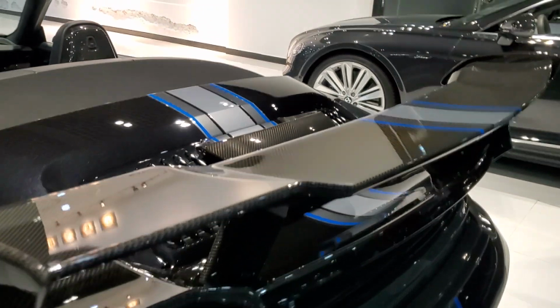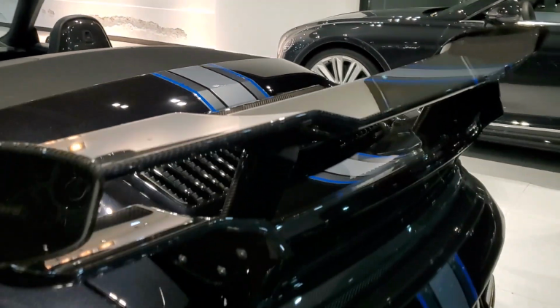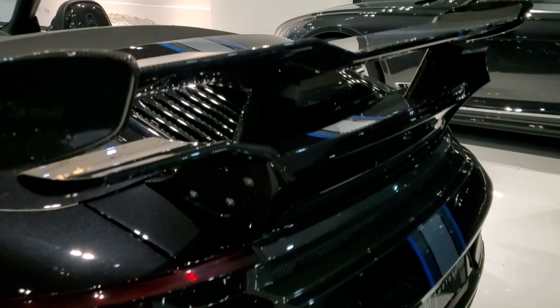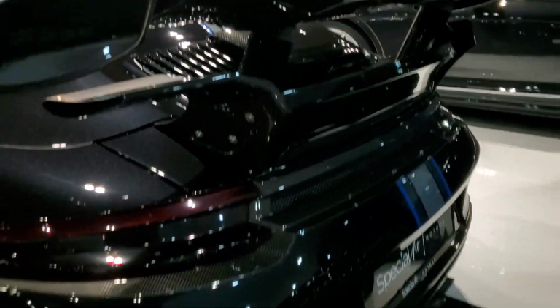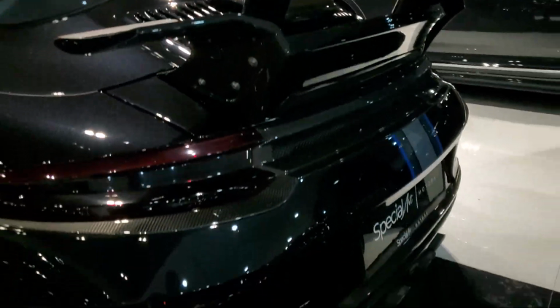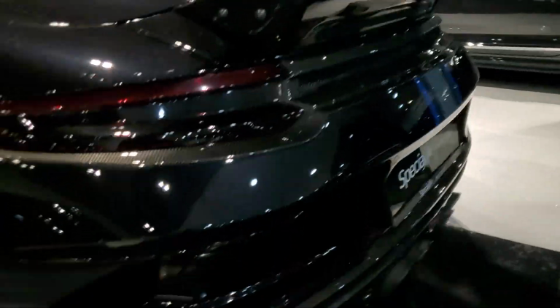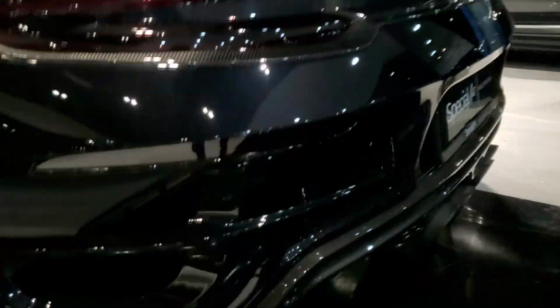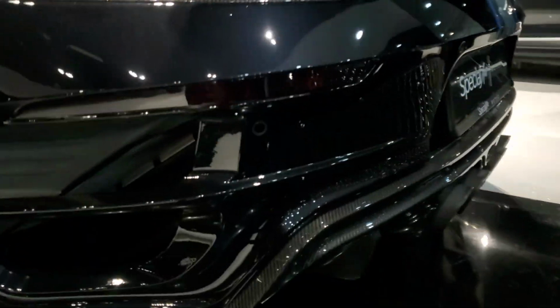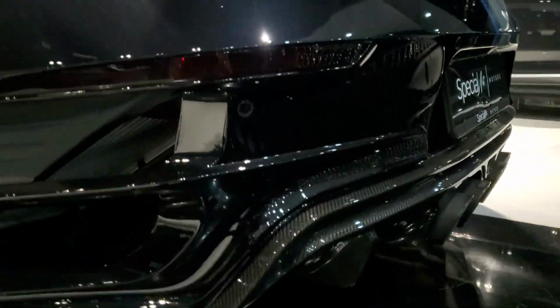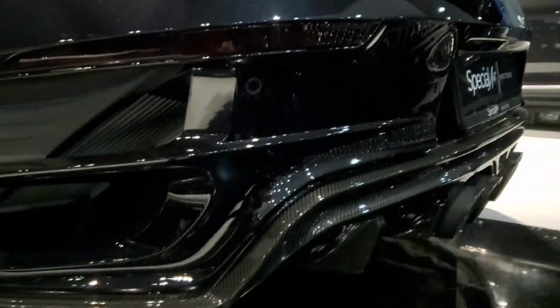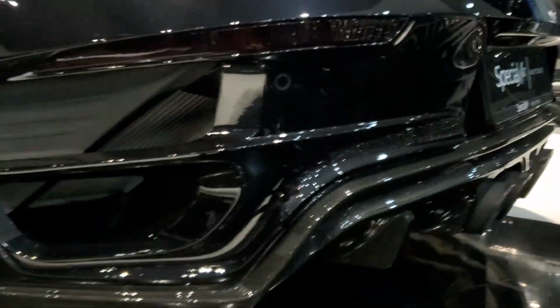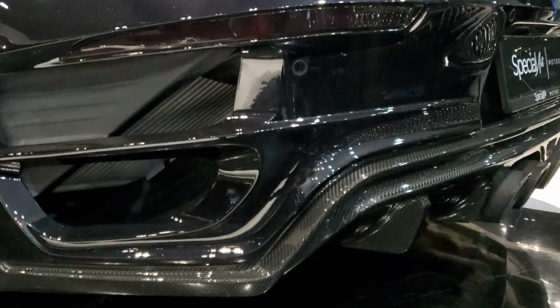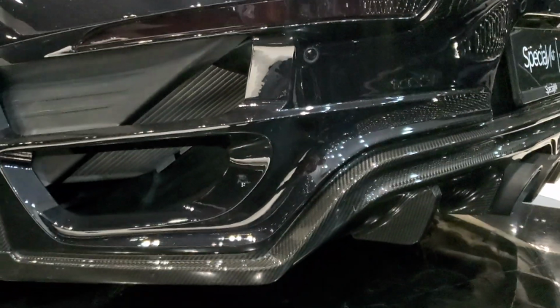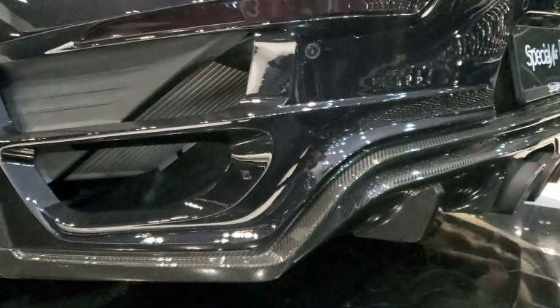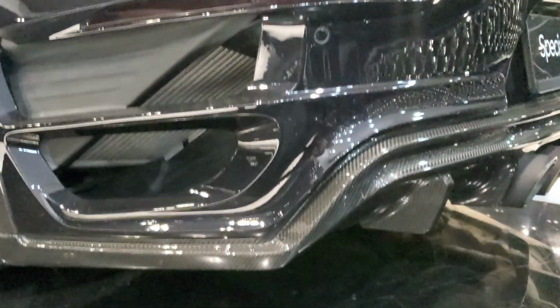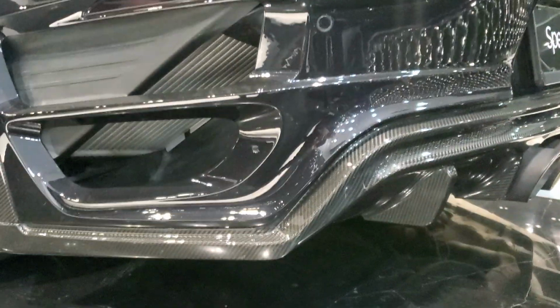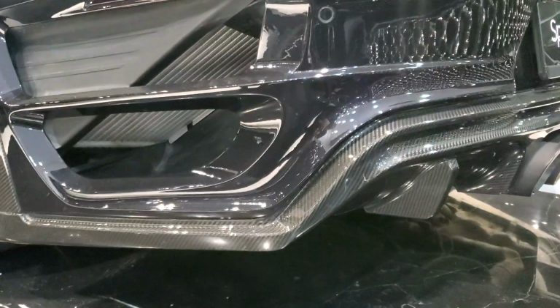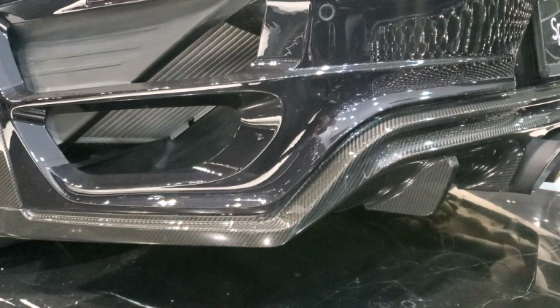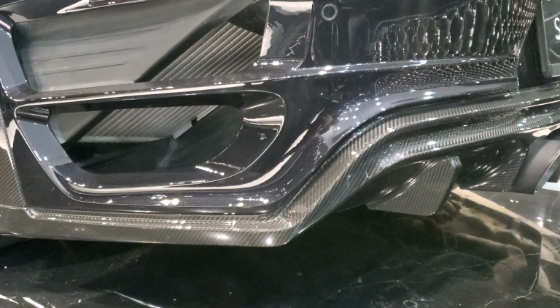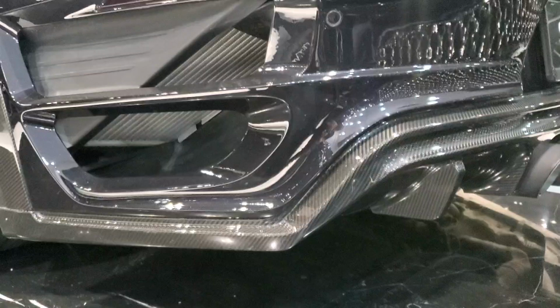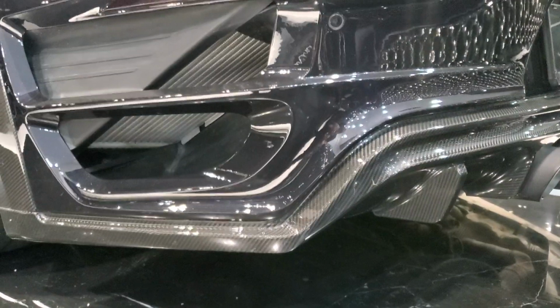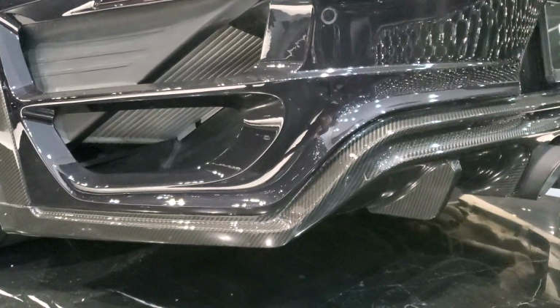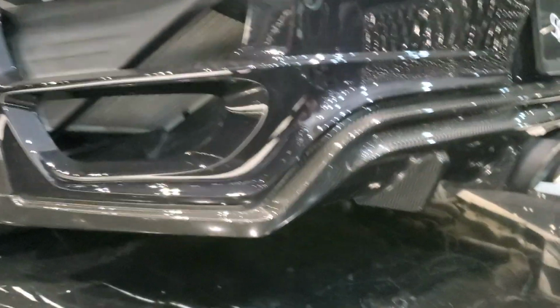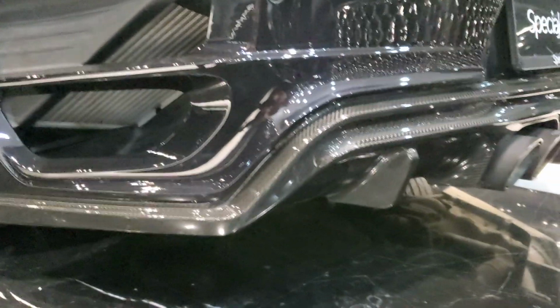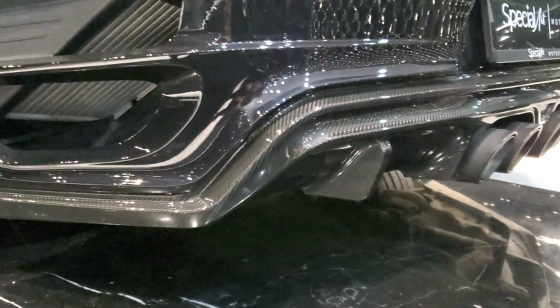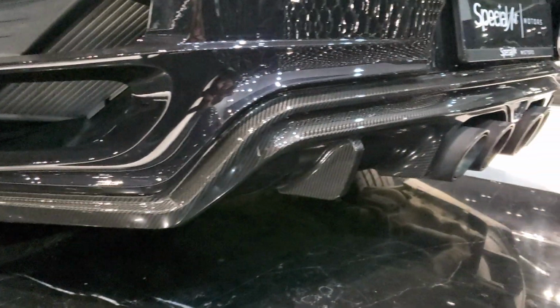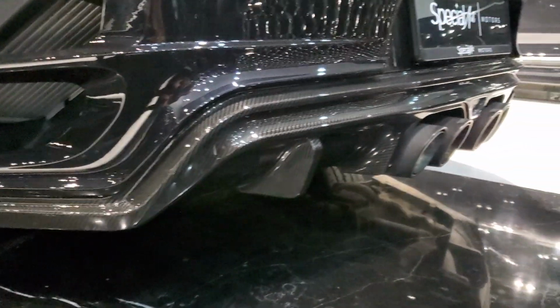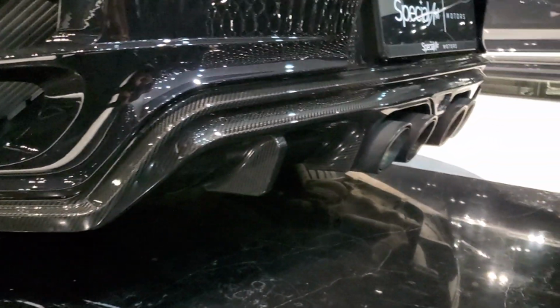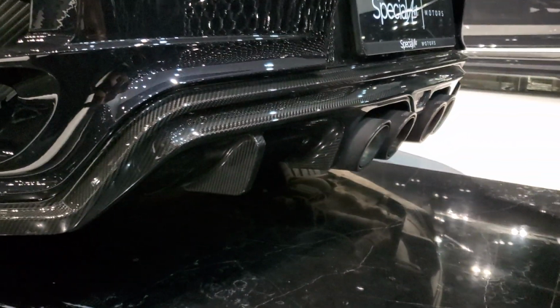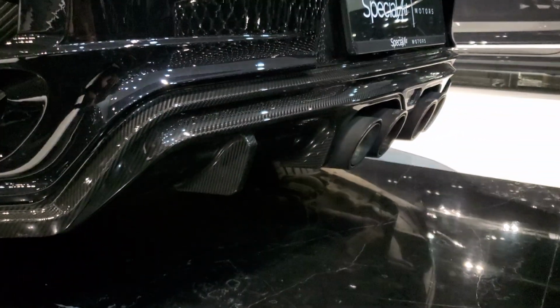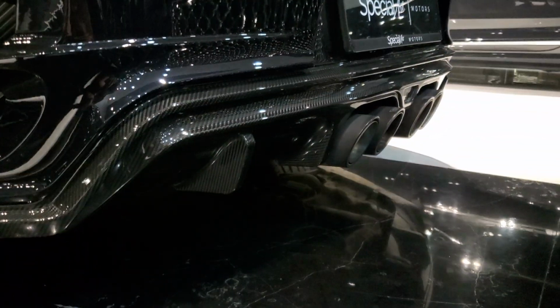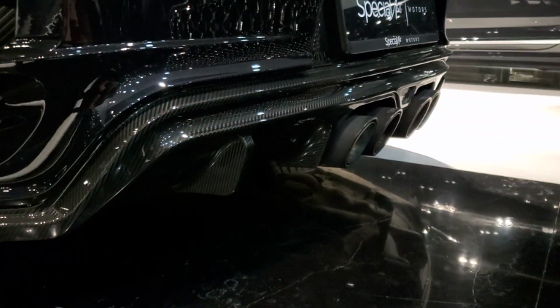Overall, a very extensive body kit: new bumper, new diffuser, new exhaust pipes. And you can see the radiator in the back — that's epic.